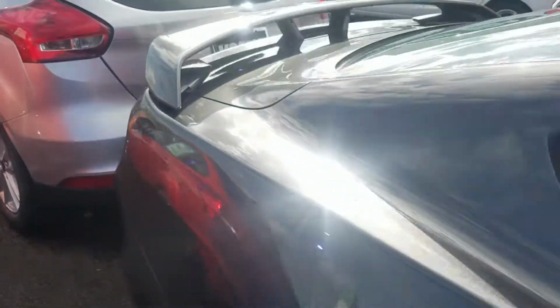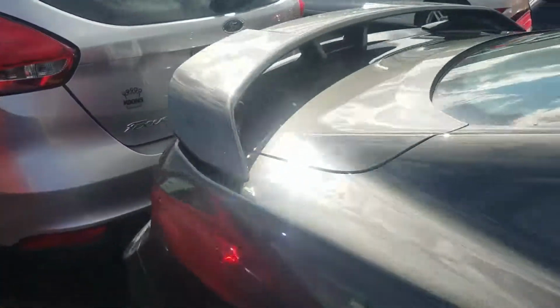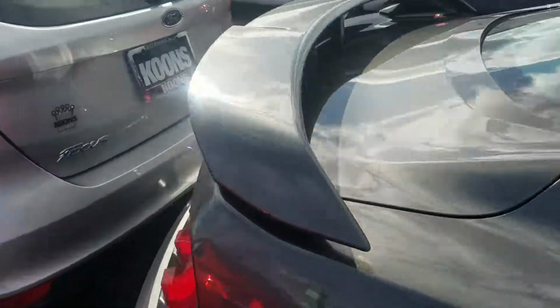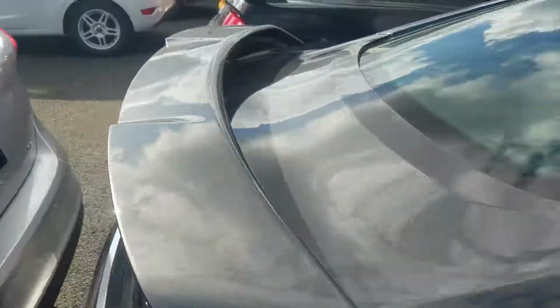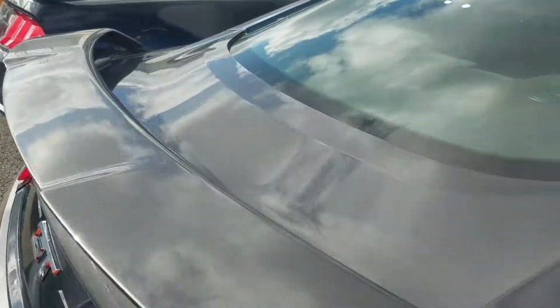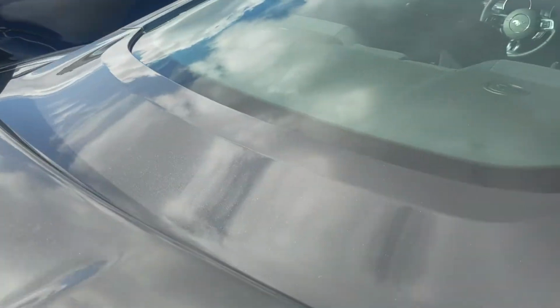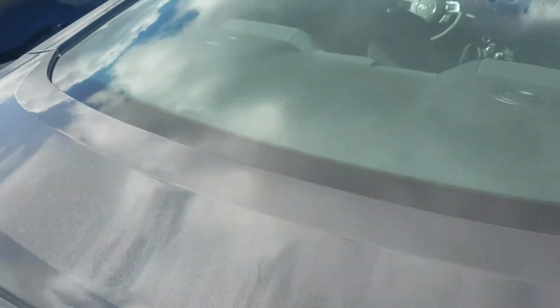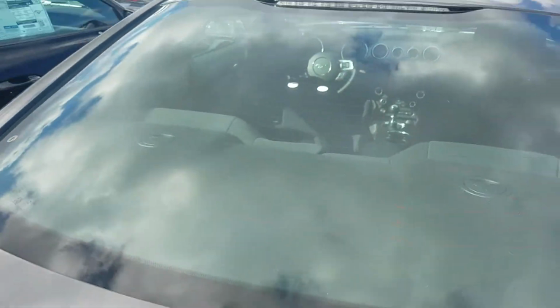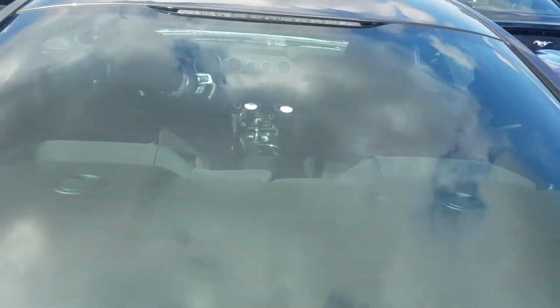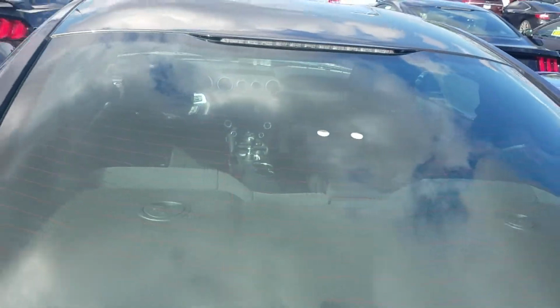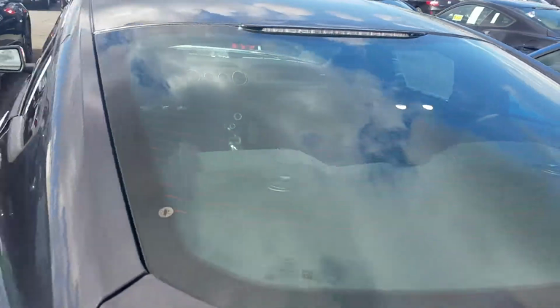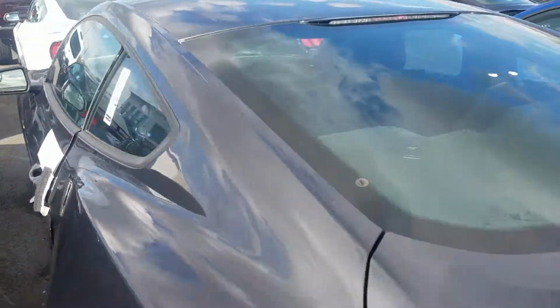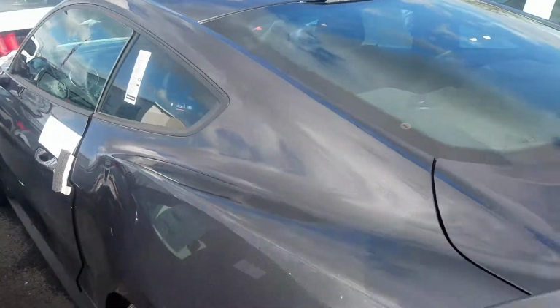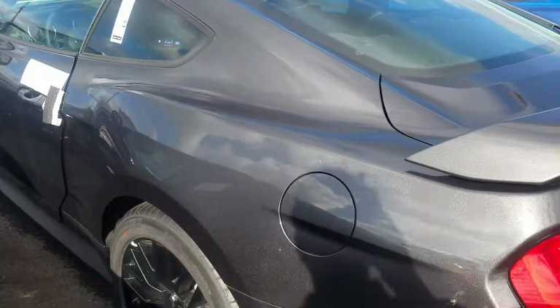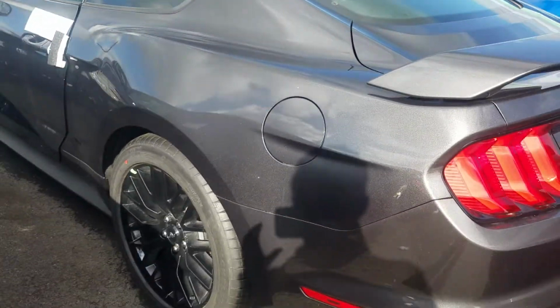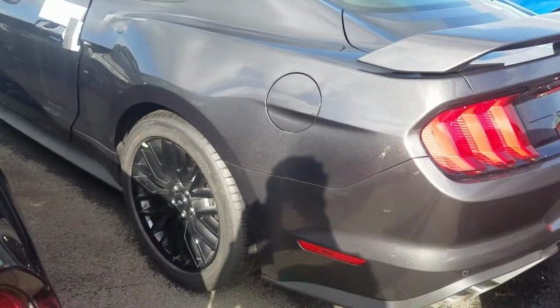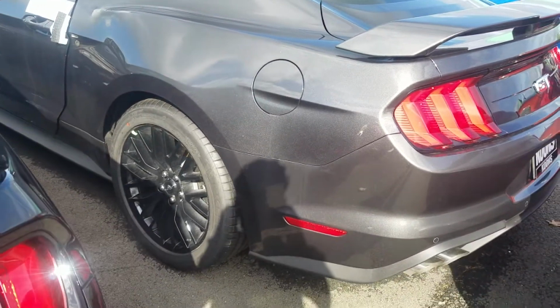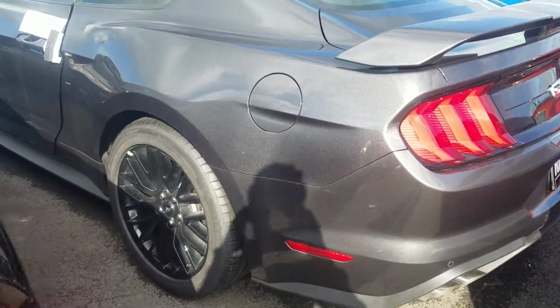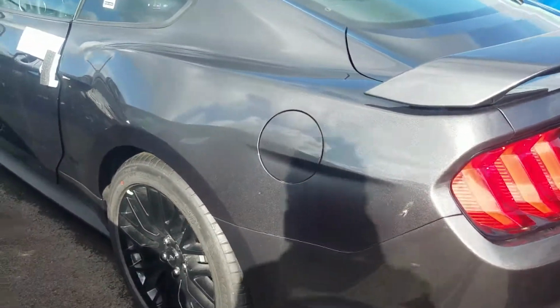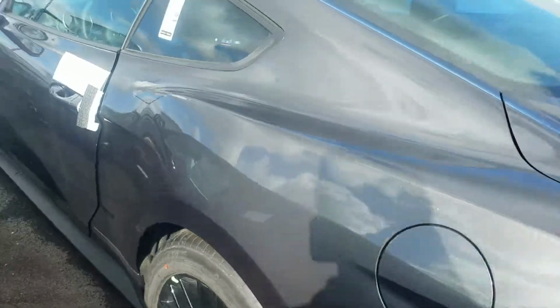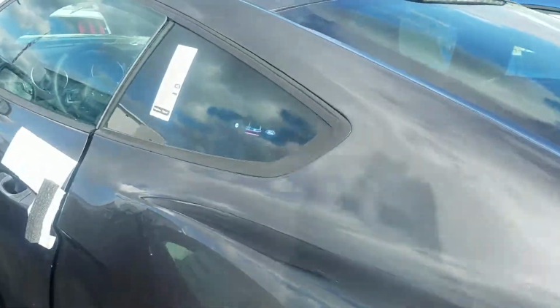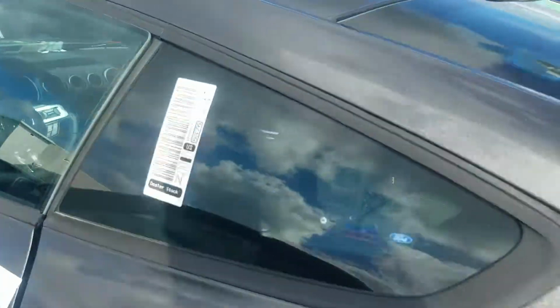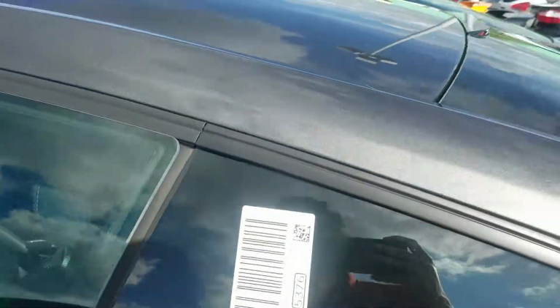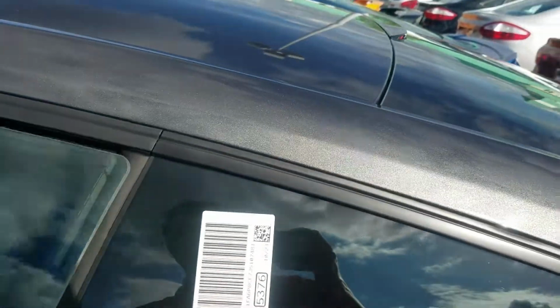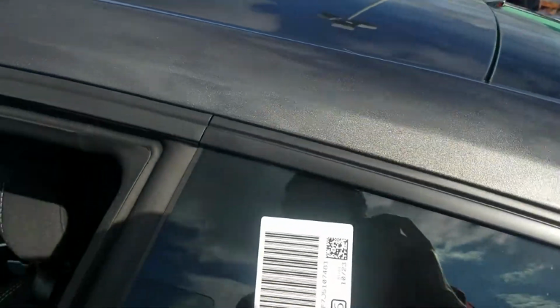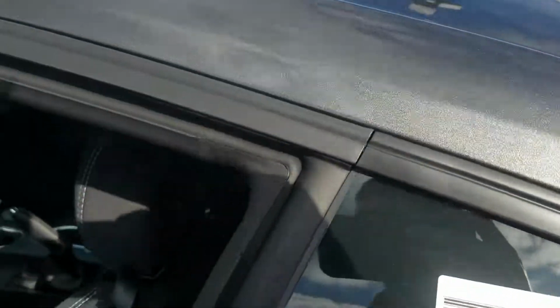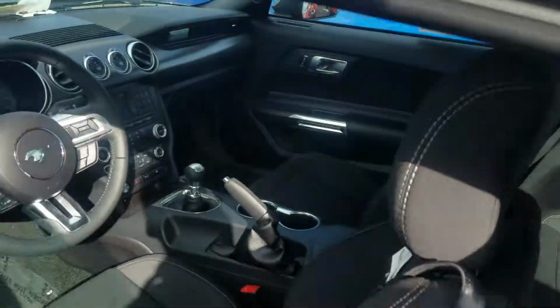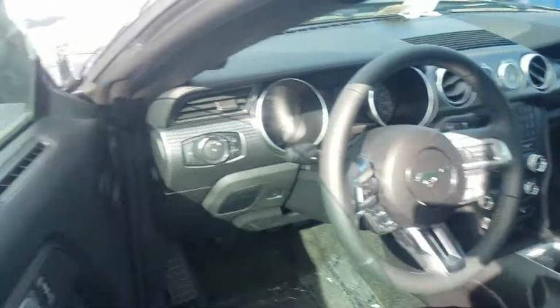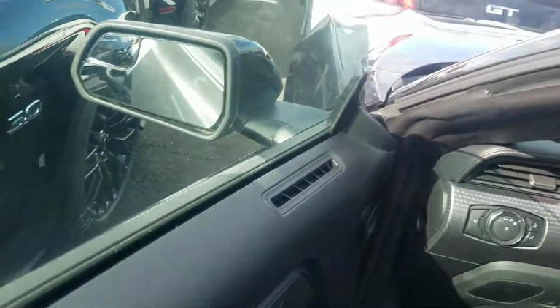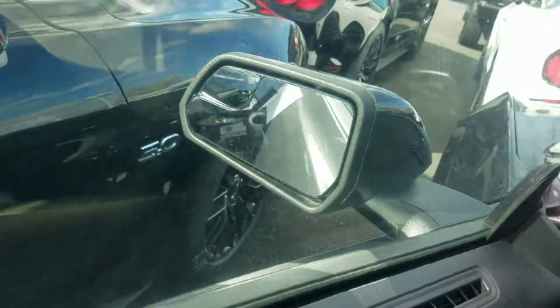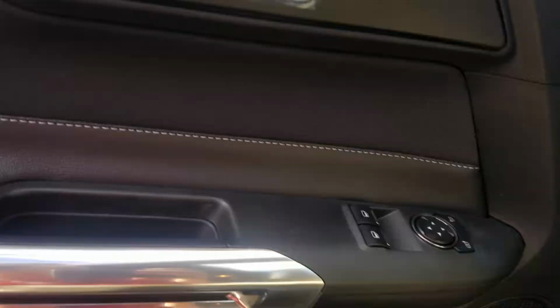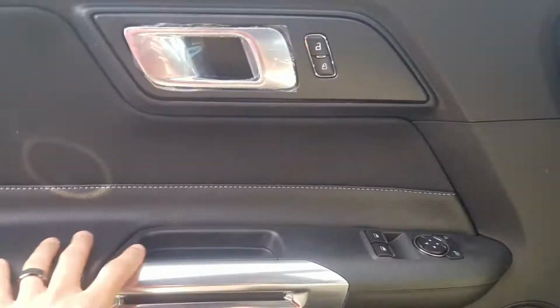It does have the wing — I know you're not a huge fan of it — but with the Performance Package, as we talked about, most of them are going to come stock with that unless ordered specifically otherwise. This is a beautiful vehicle. The black really pulls off nicely with the Magnetic Gray.